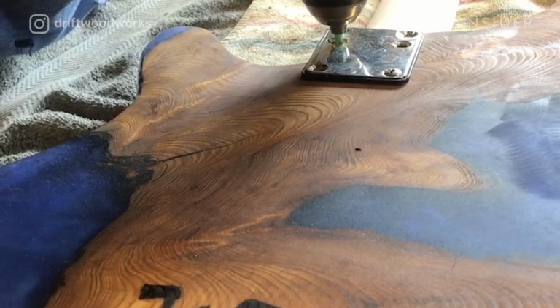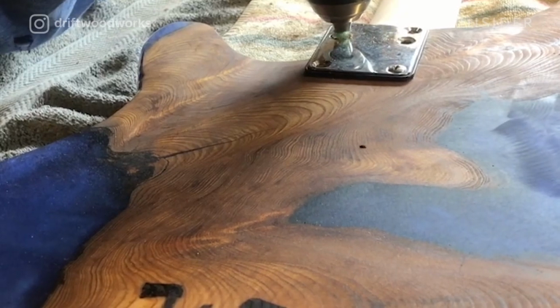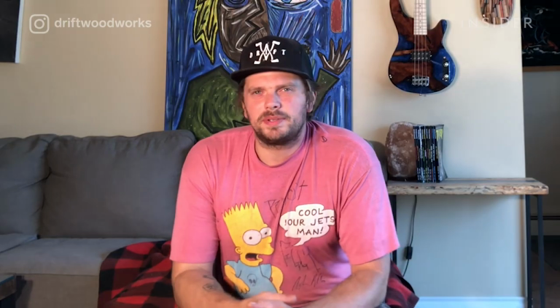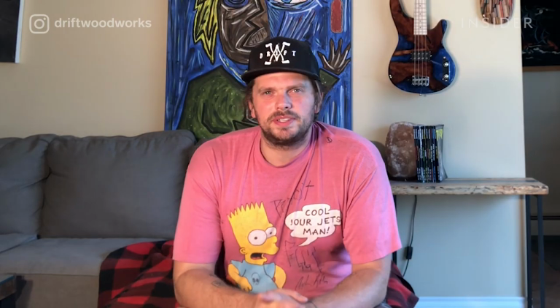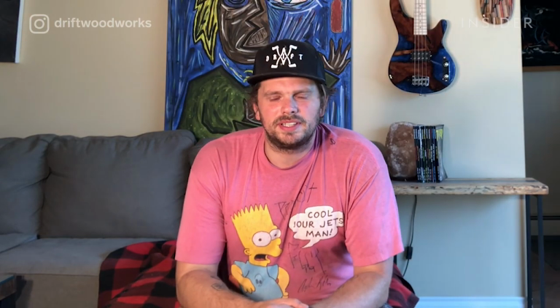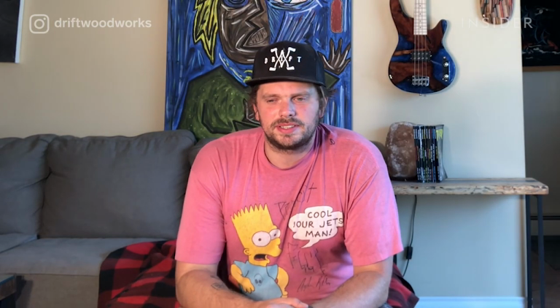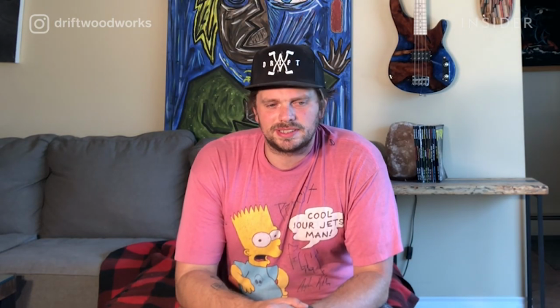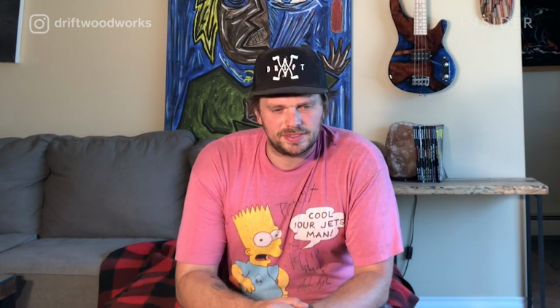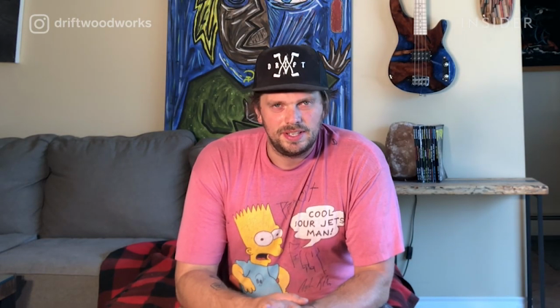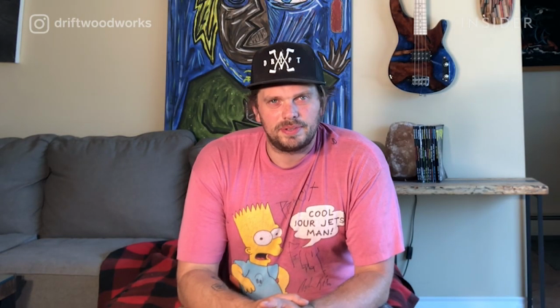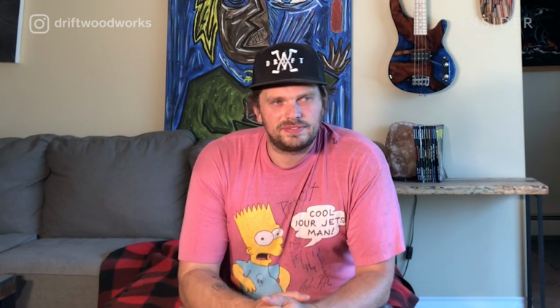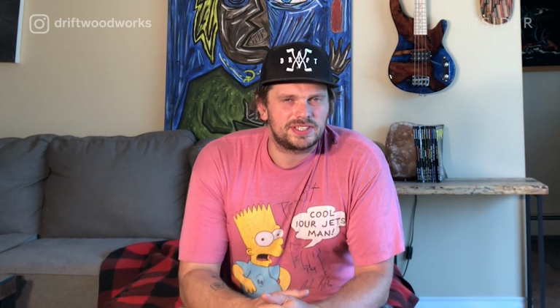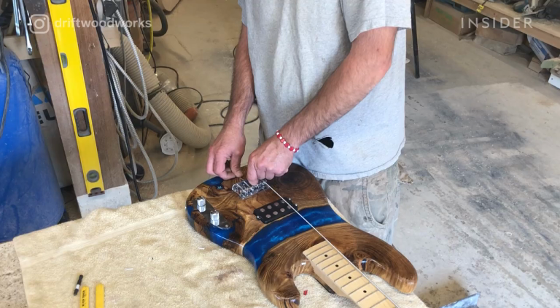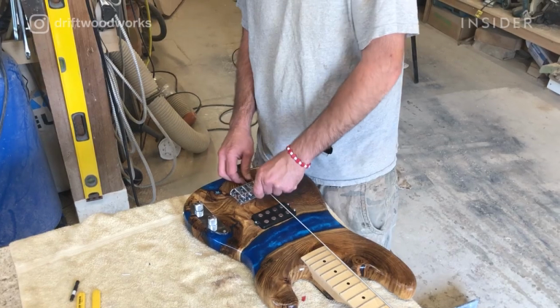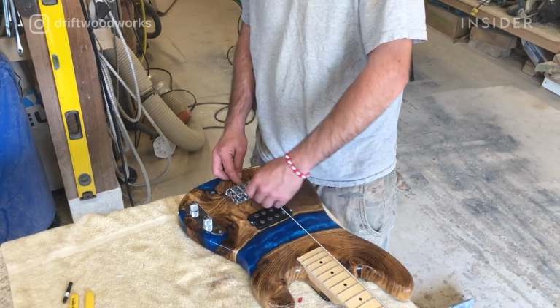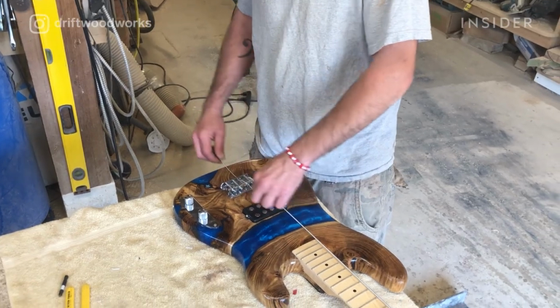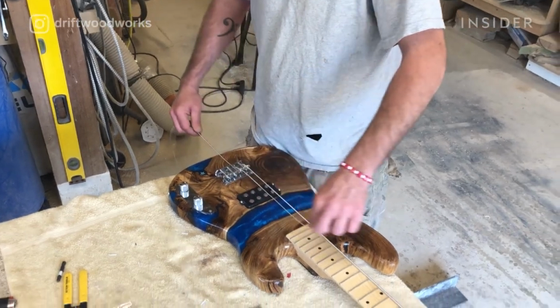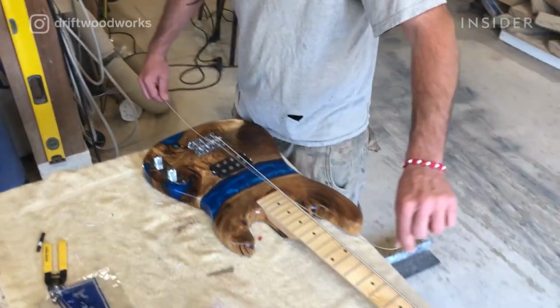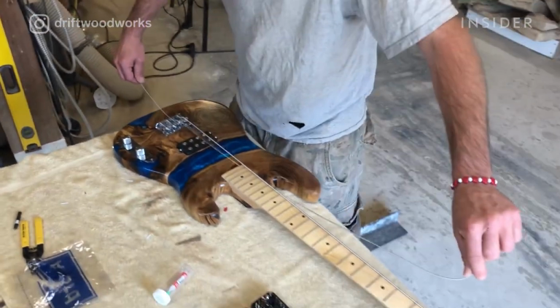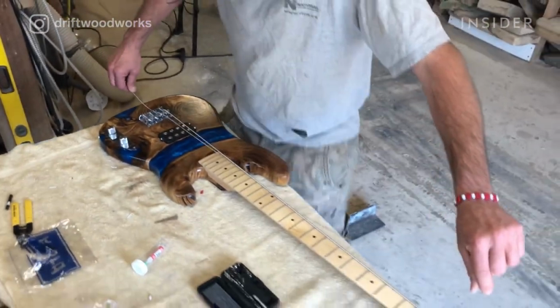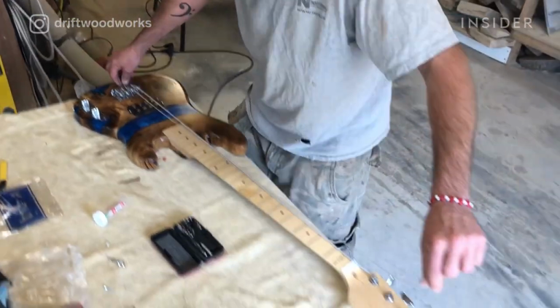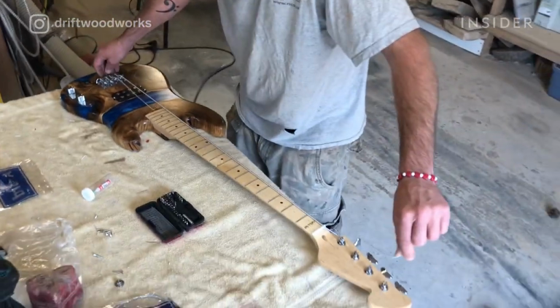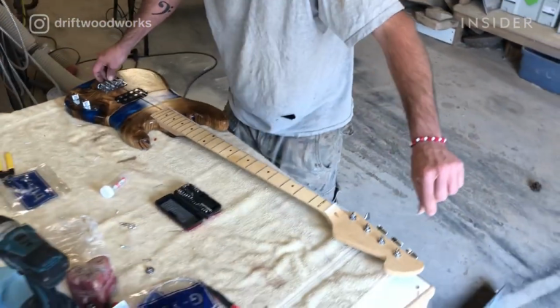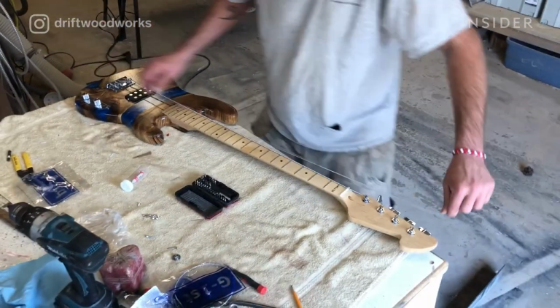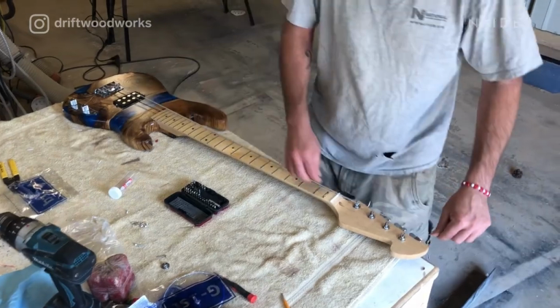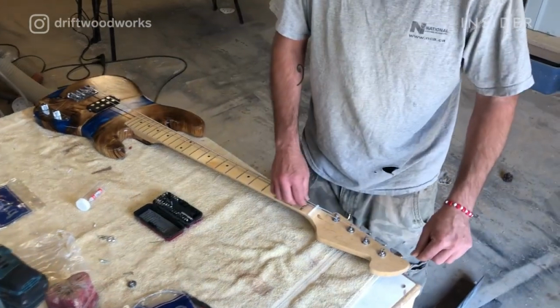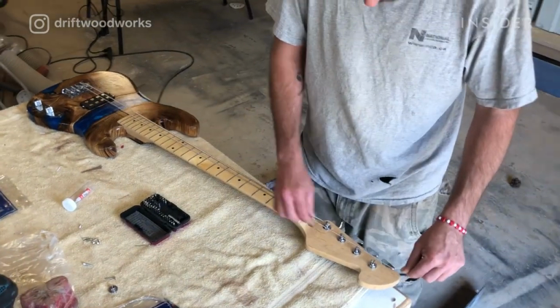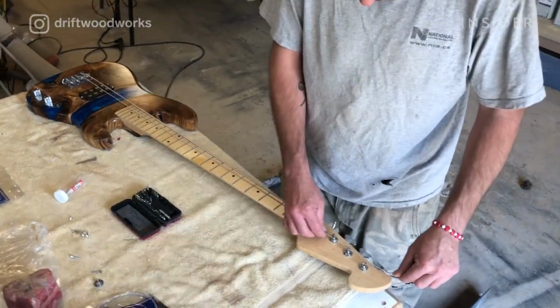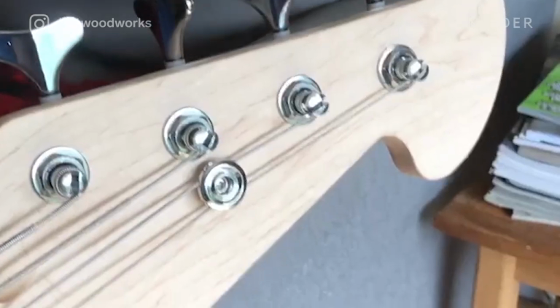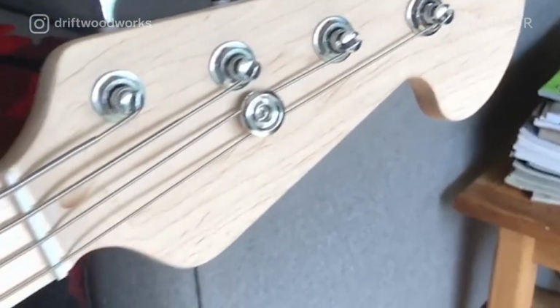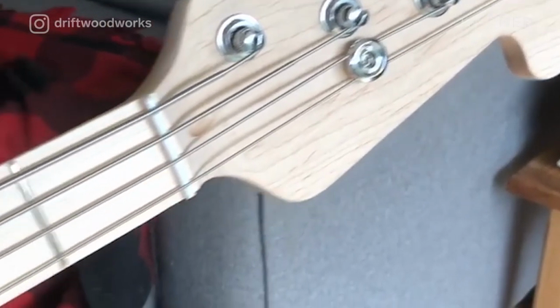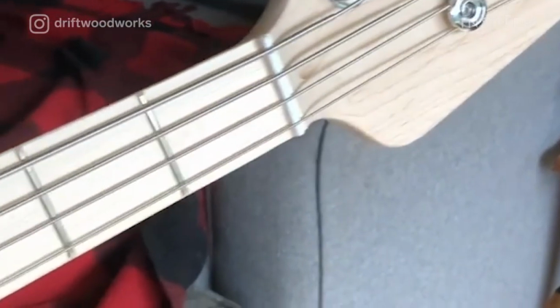My favorite part of building the guitars is definitely applying the finish and plugging it in for the first time, and hearing the amazing tone it makes and just having it all together as one.